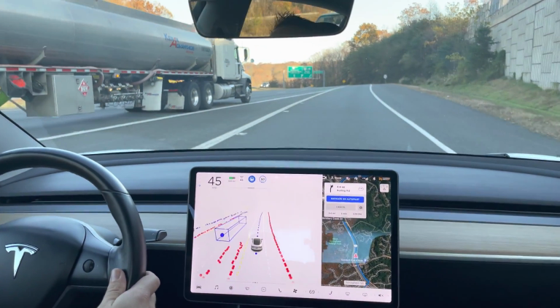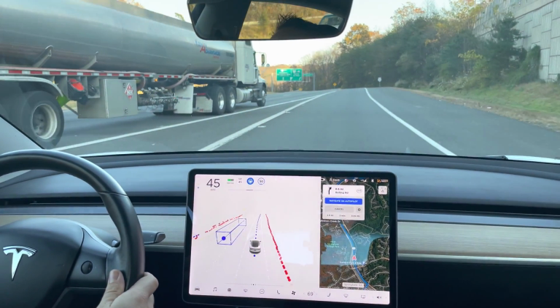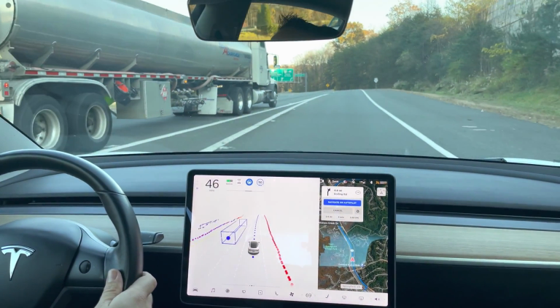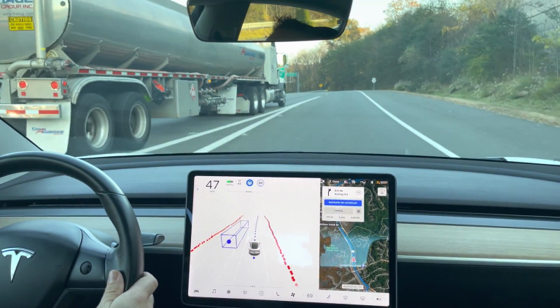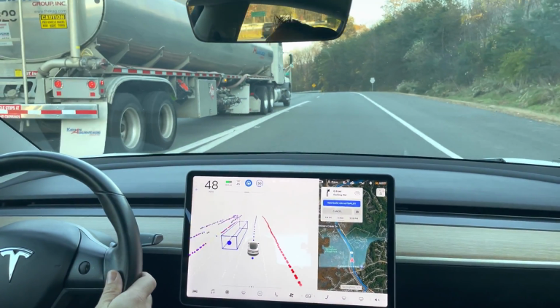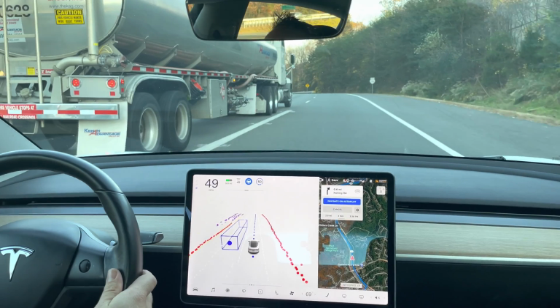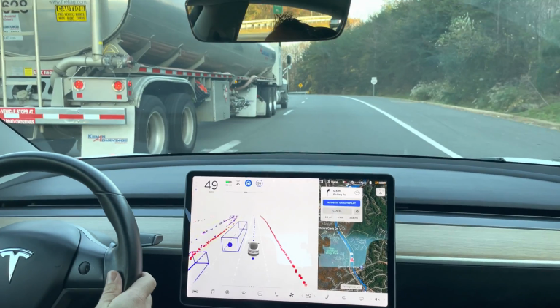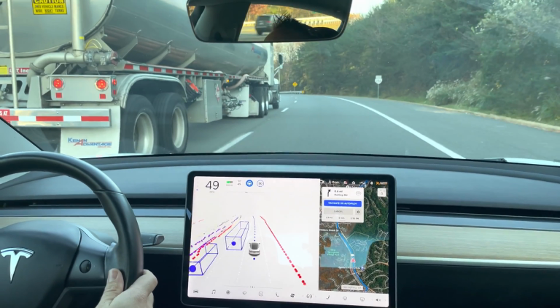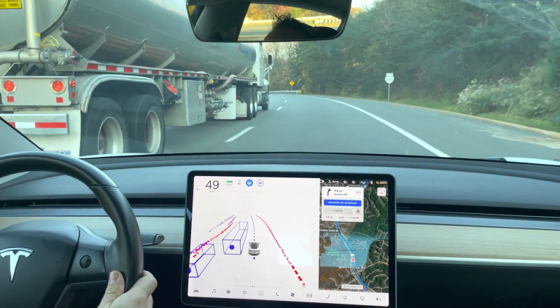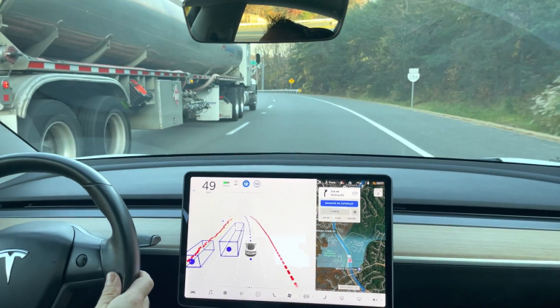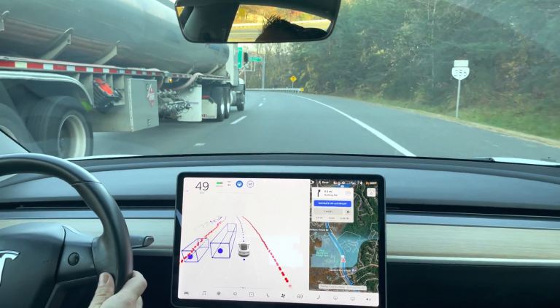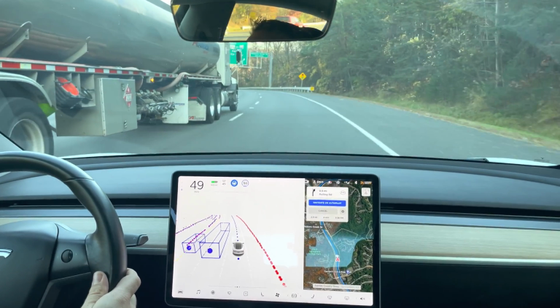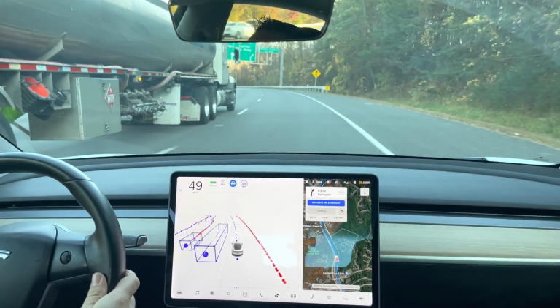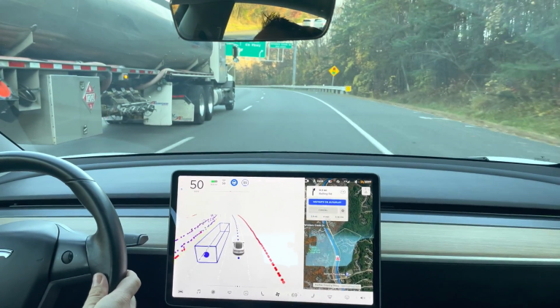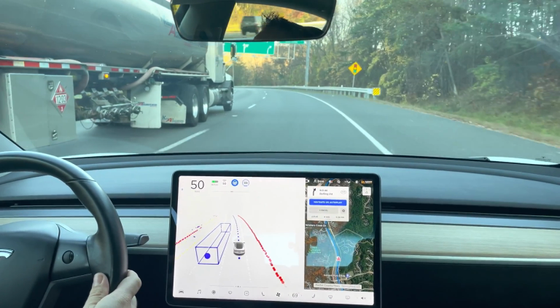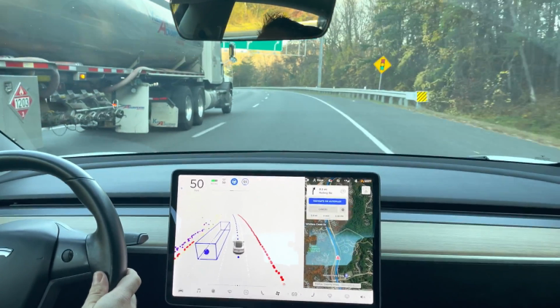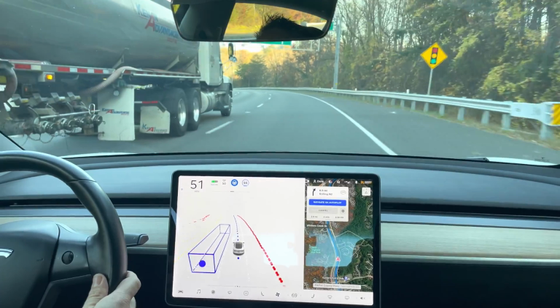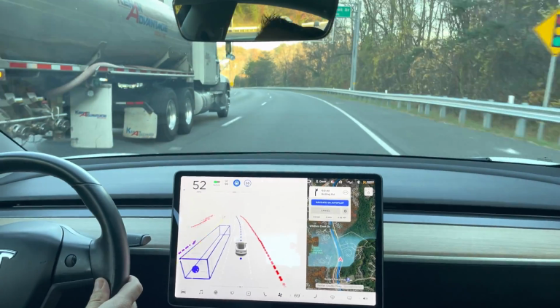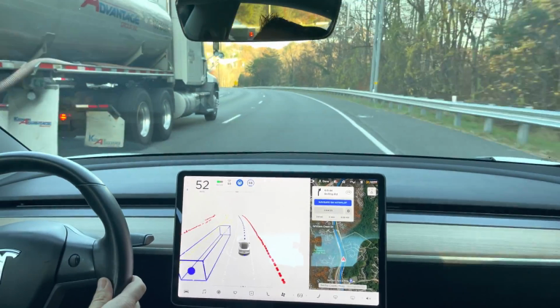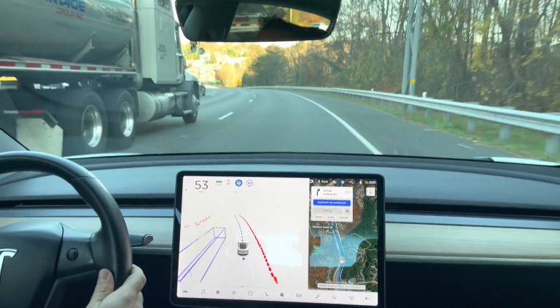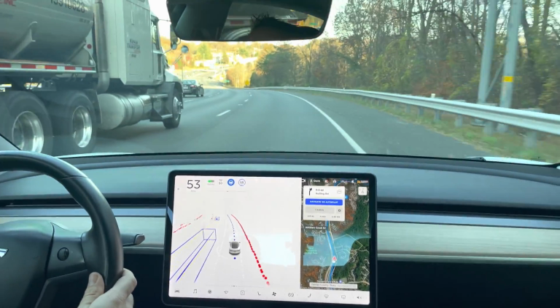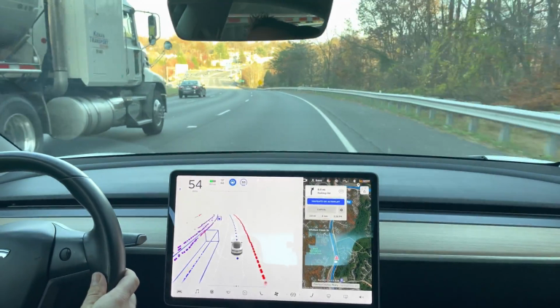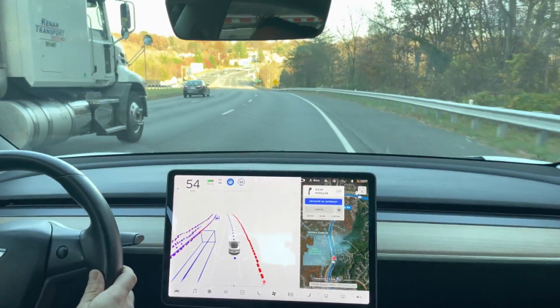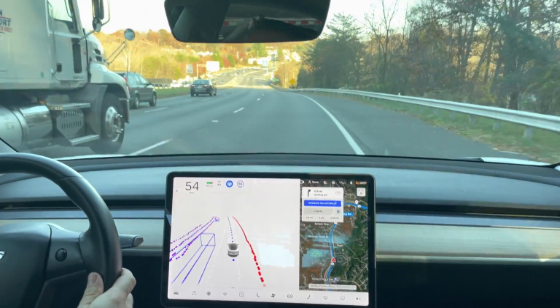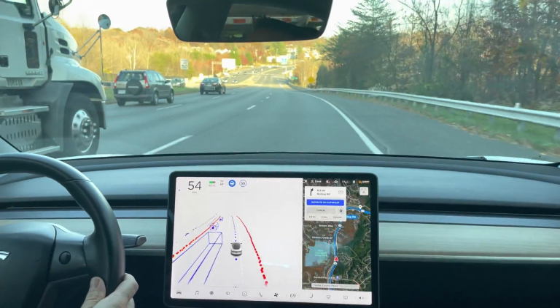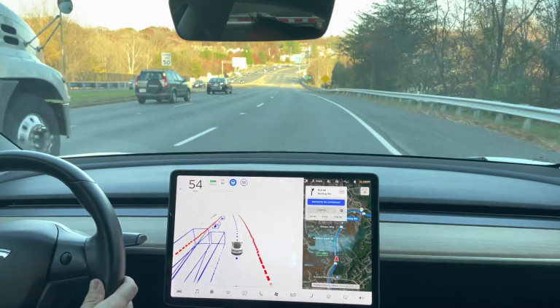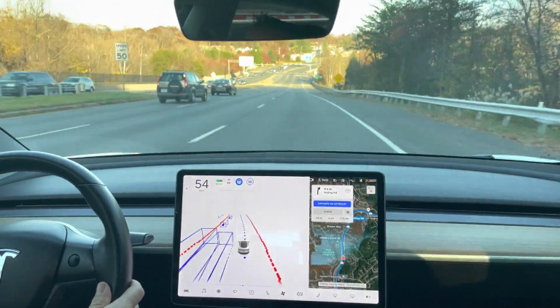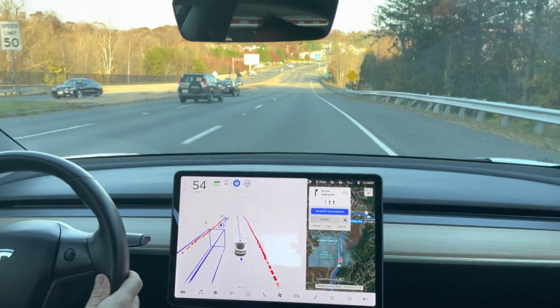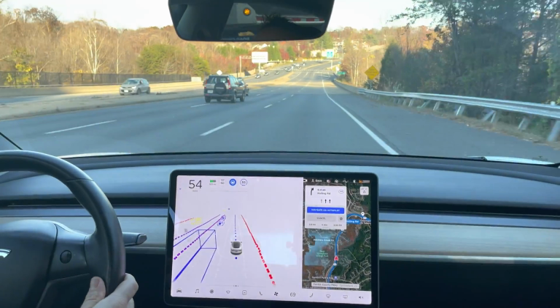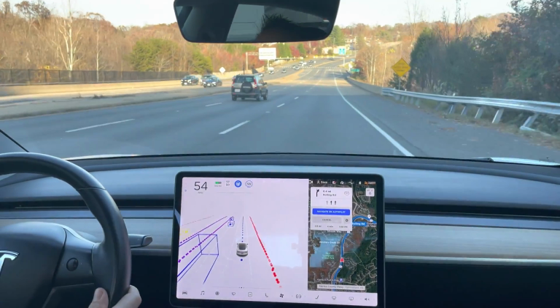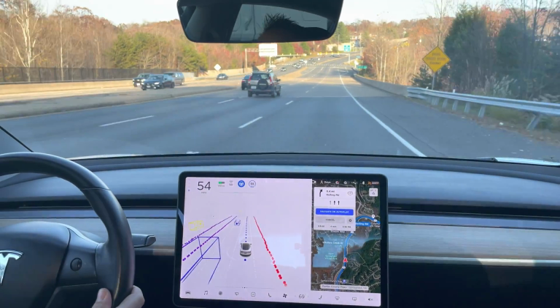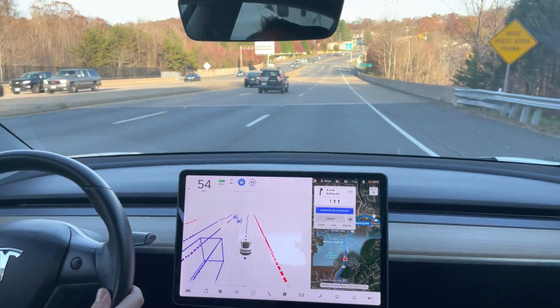Okay, so we're accelerating. Here's the truck that looked like it was starting to come into my lane. It didn't help, but it did. Tesla moved off to the right.